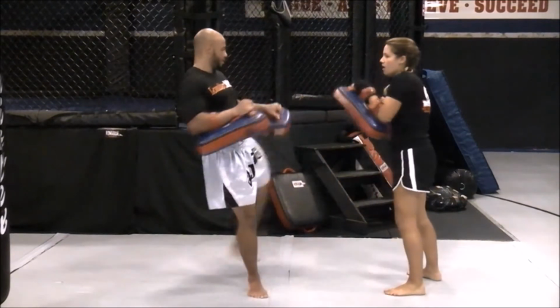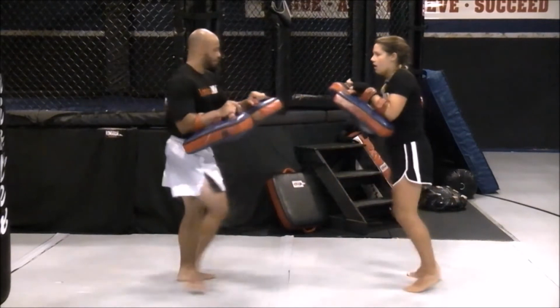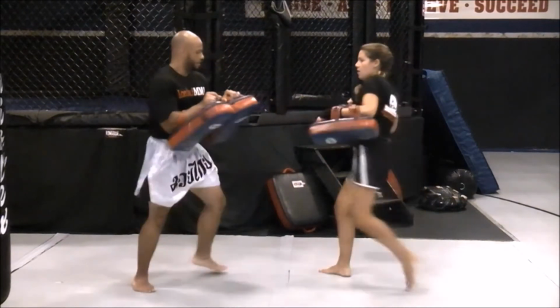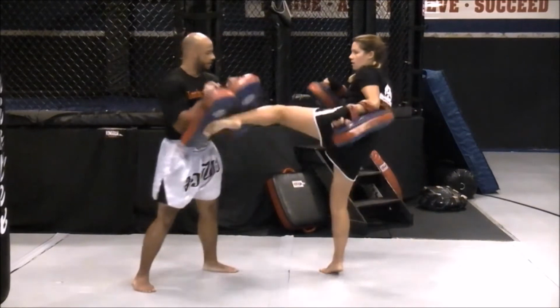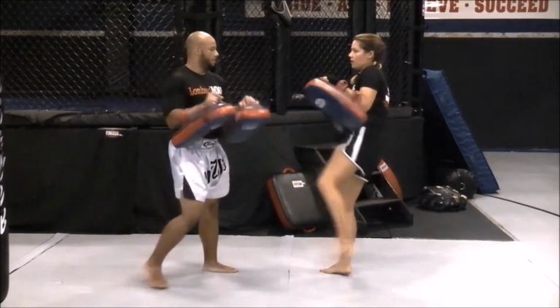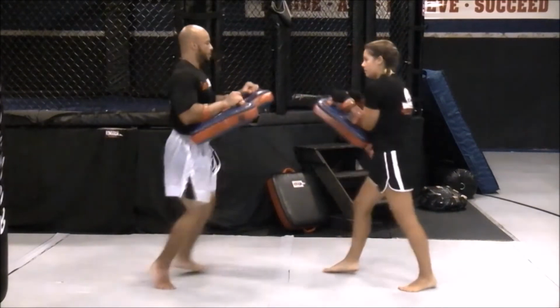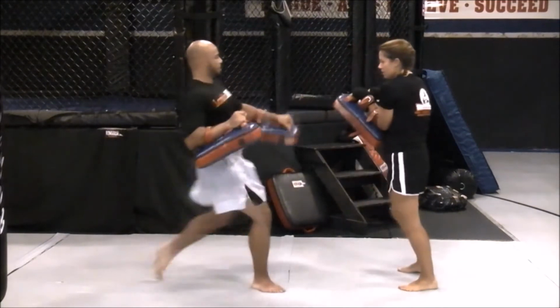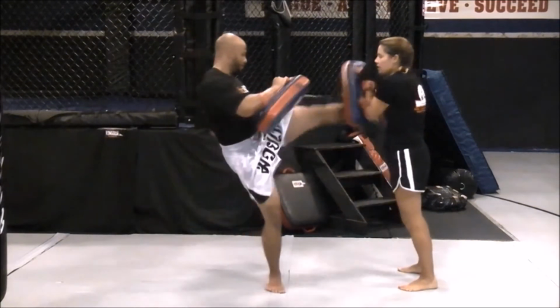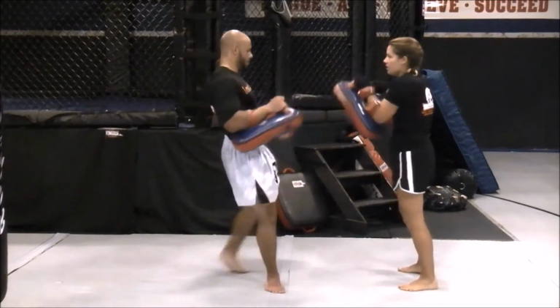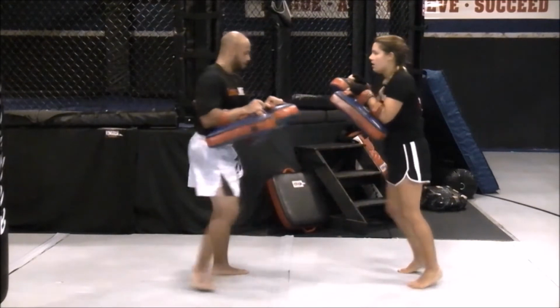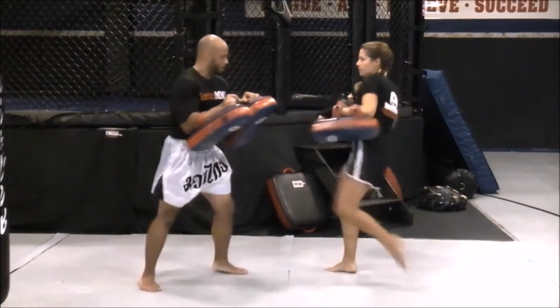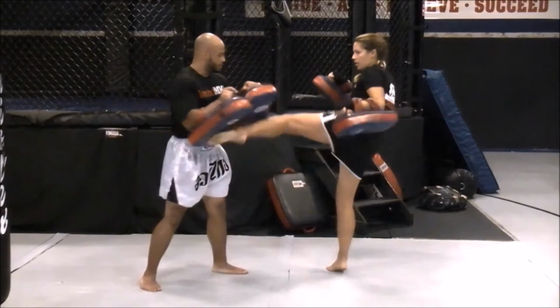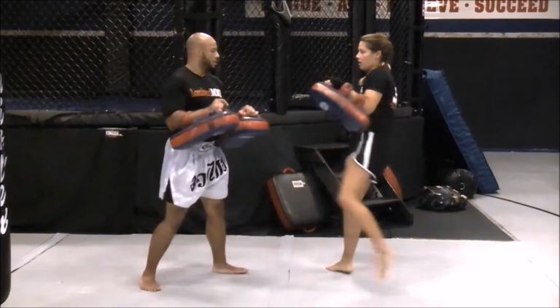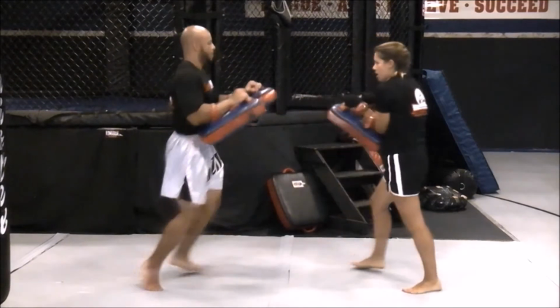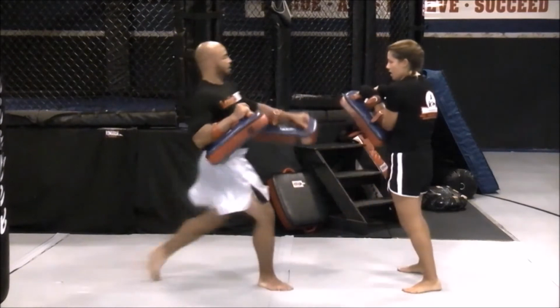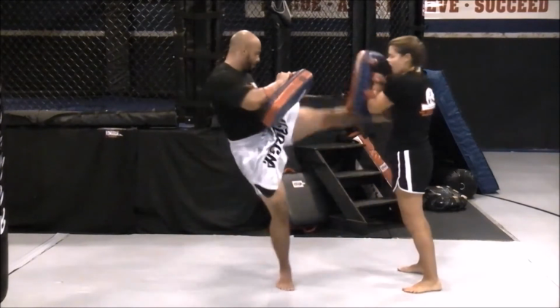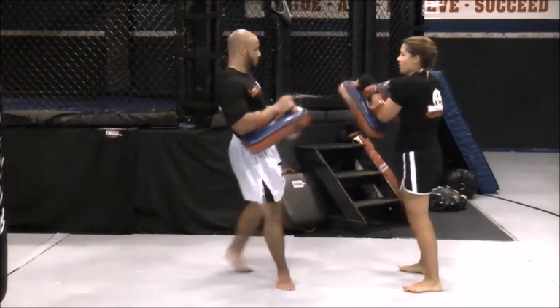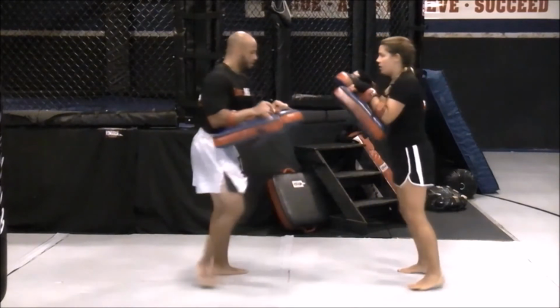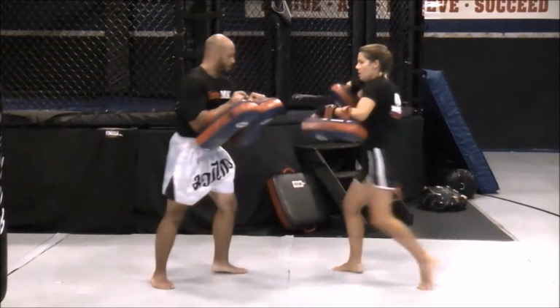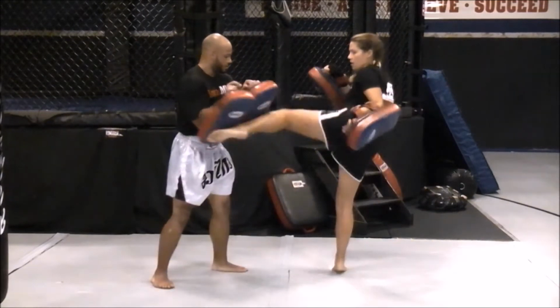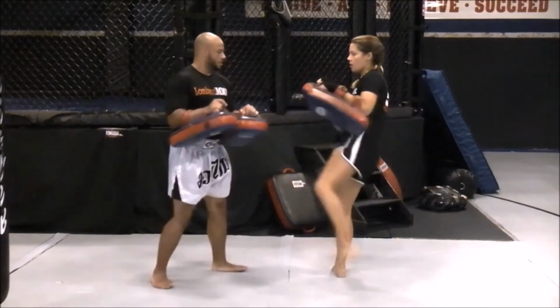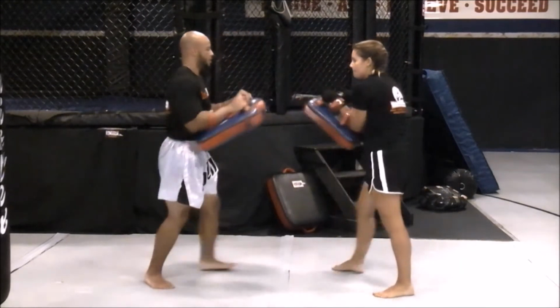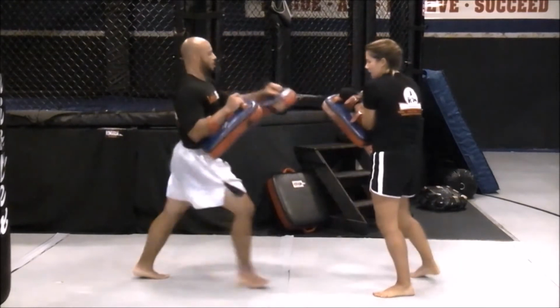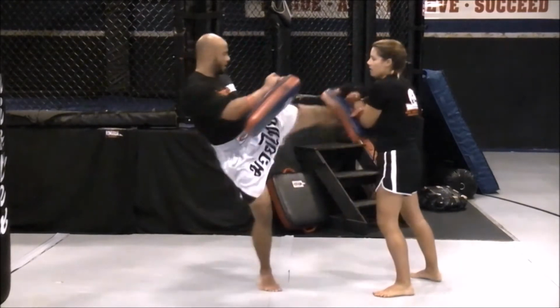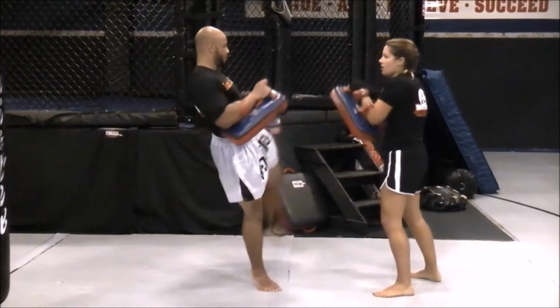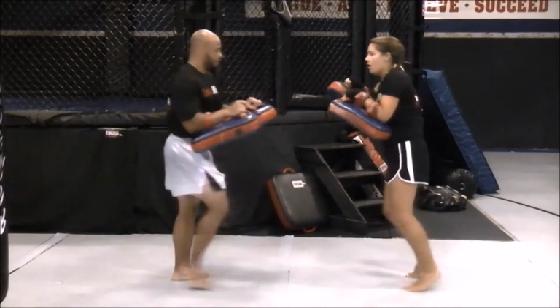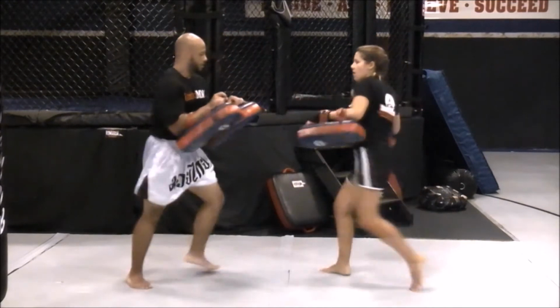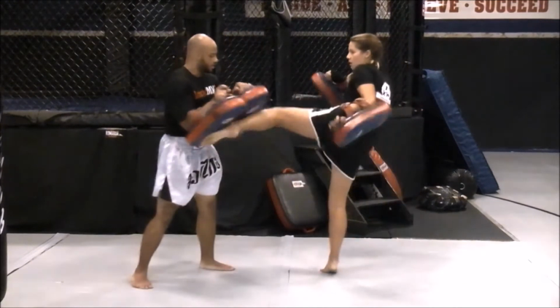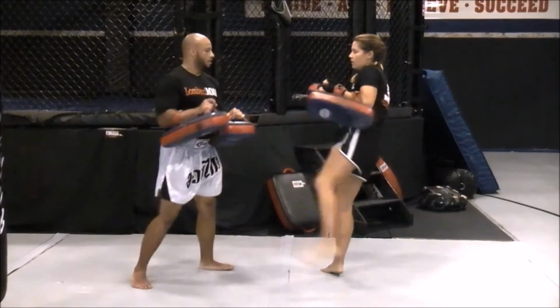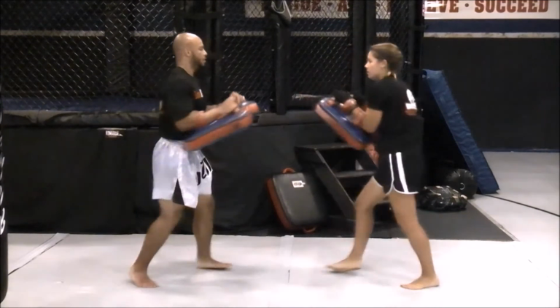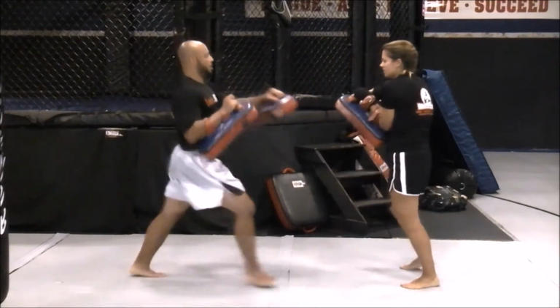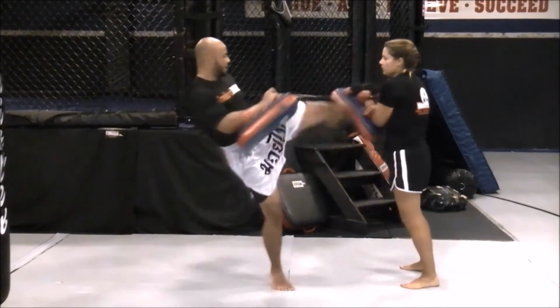With 45 second intervals: power right kicks for 45 seconds, switch to power left kicks for 45 seconds, and then repeat that one more time to complete the 3 minute round.